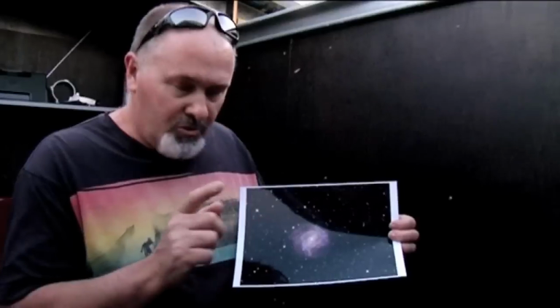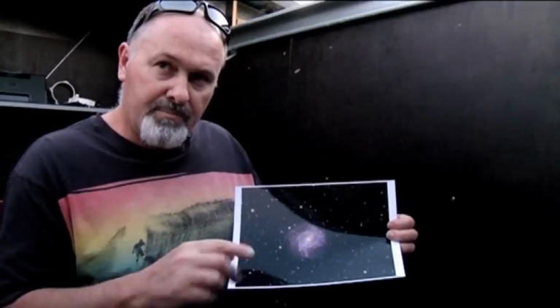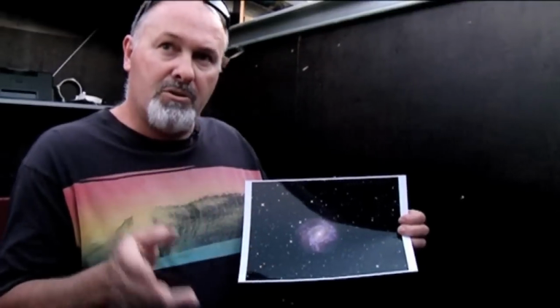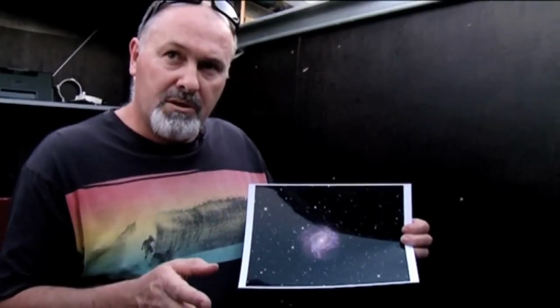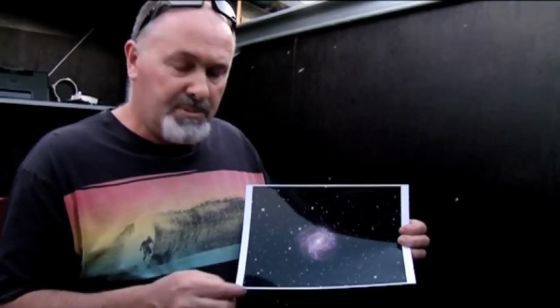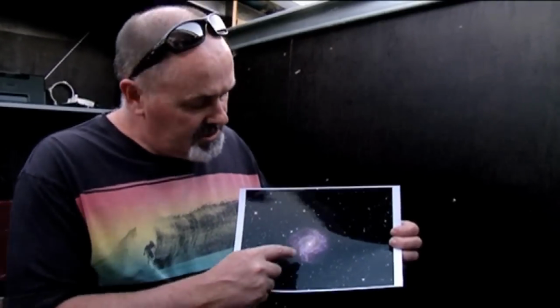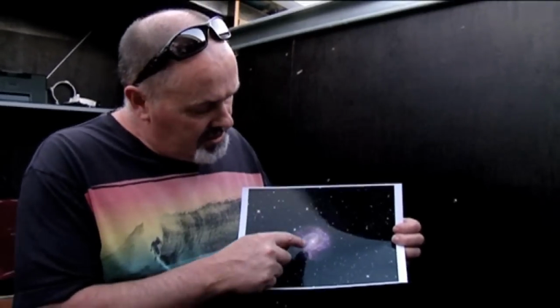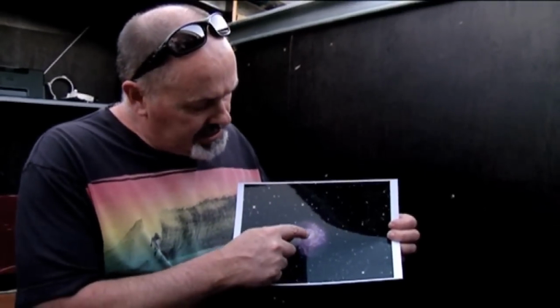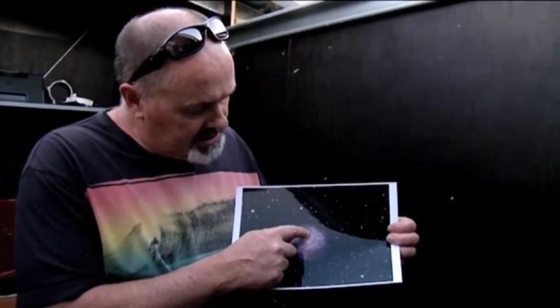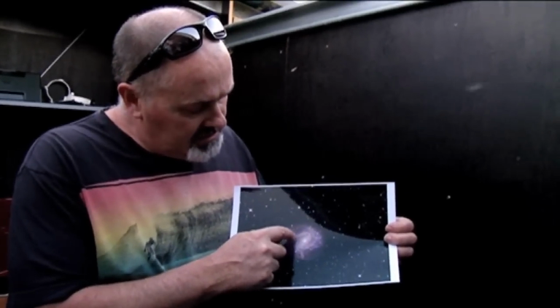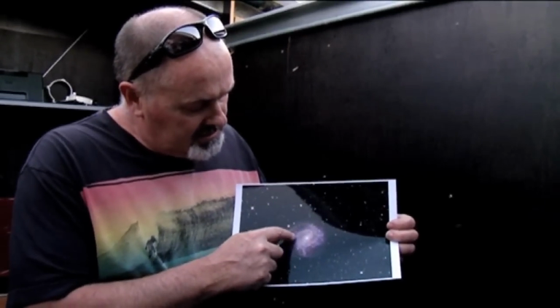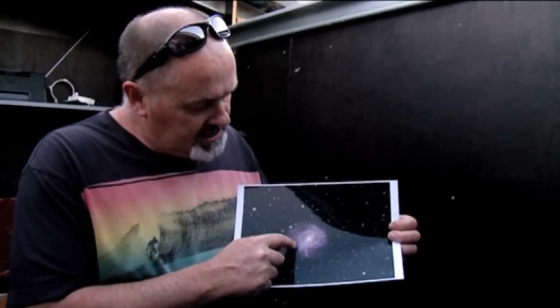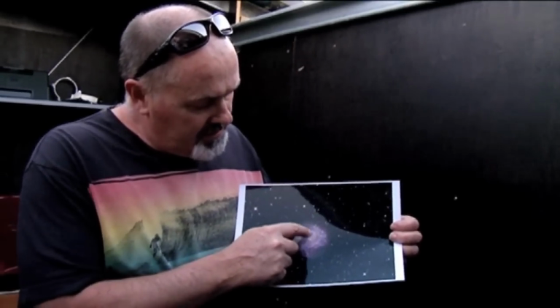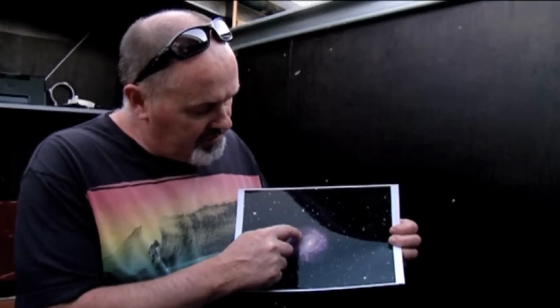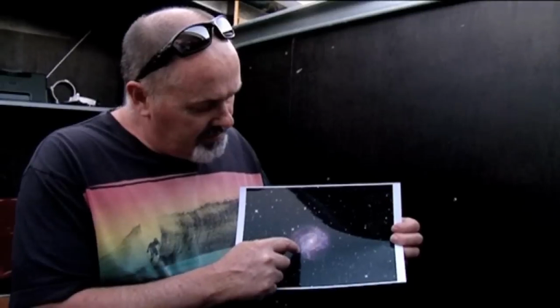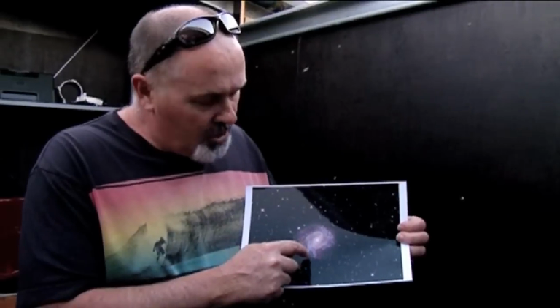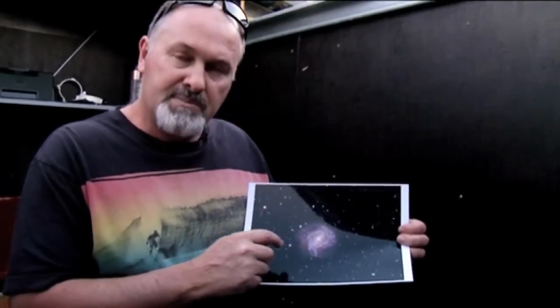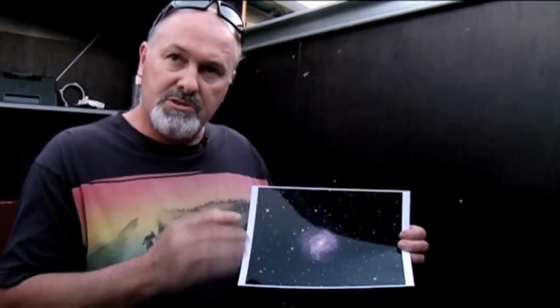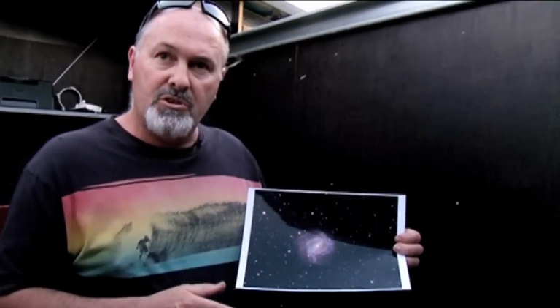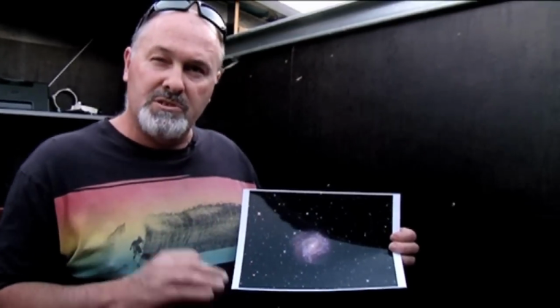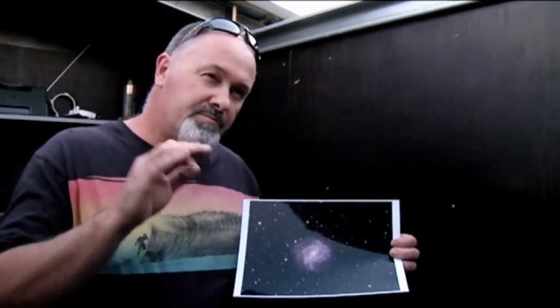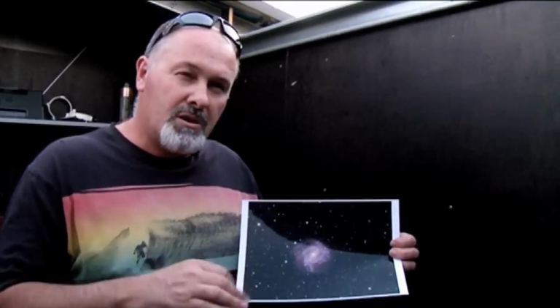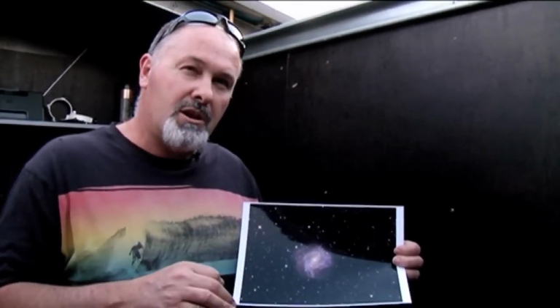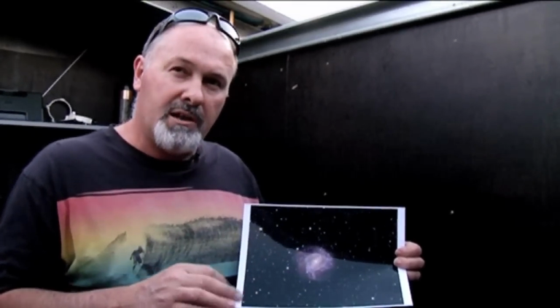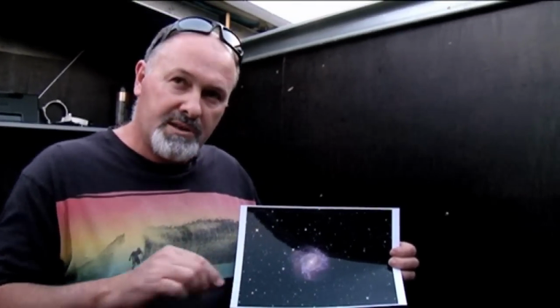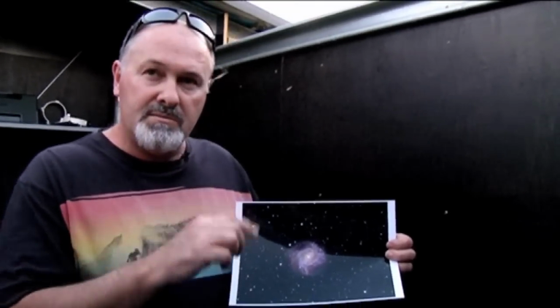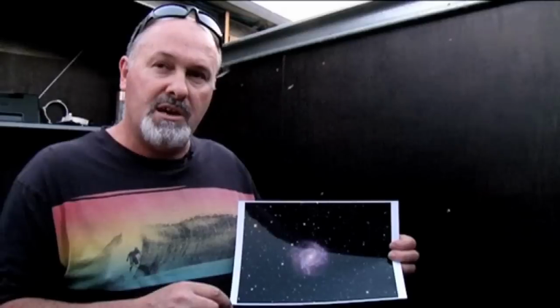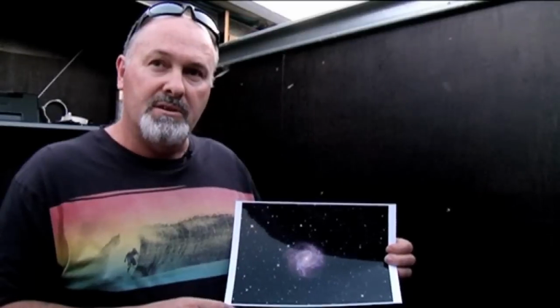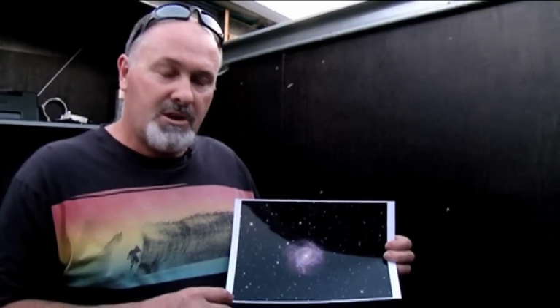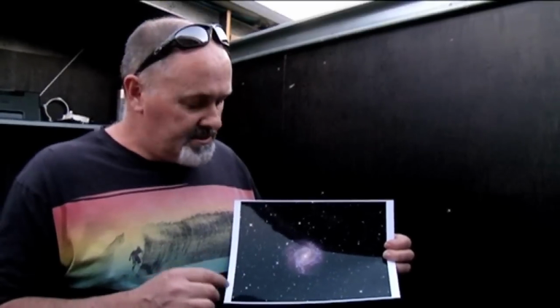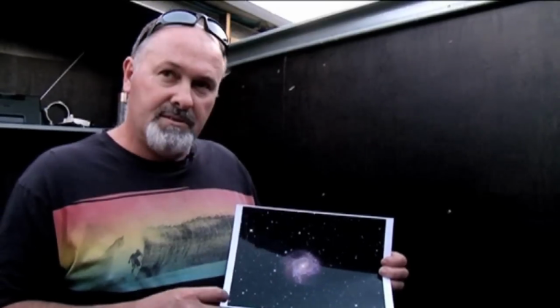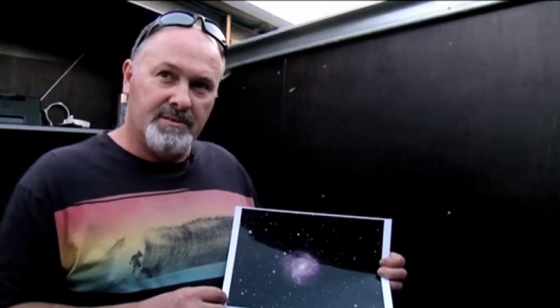Through bigger and bigger apertures you can actually see some of the spiral arms using averted vision - just looking slightly away a little and you can see detail. What do you mean by averted vision?